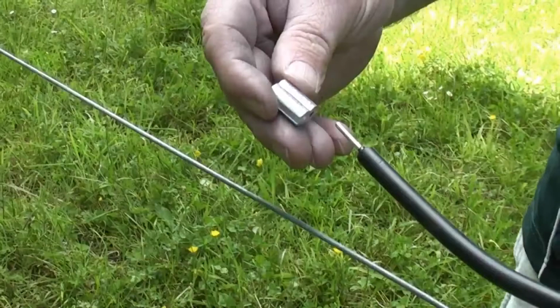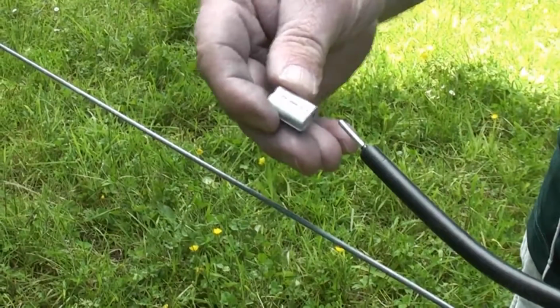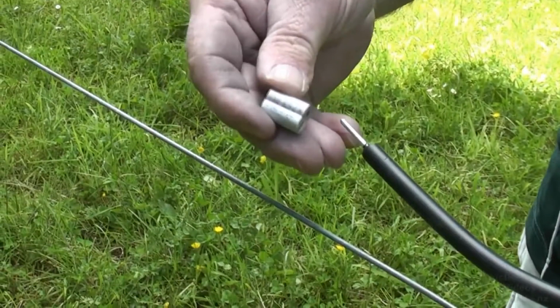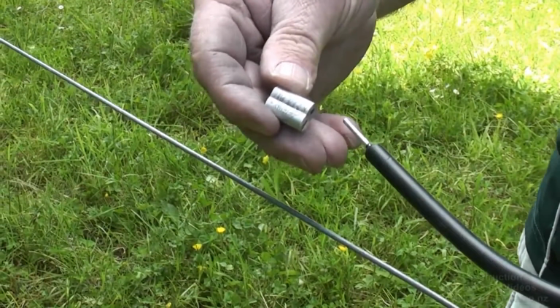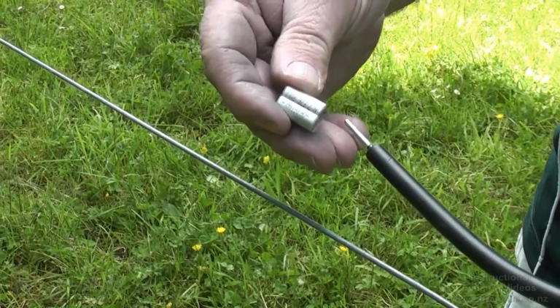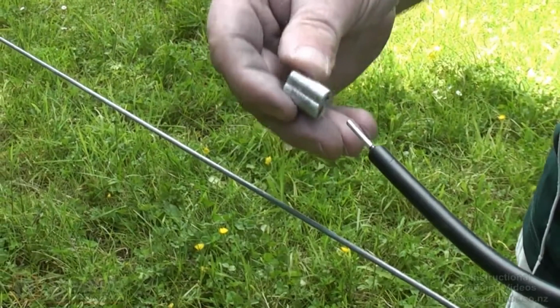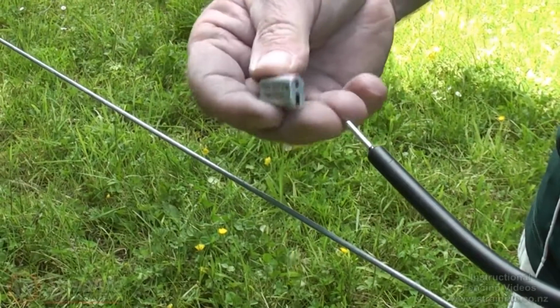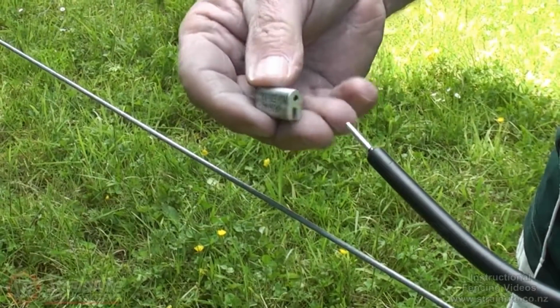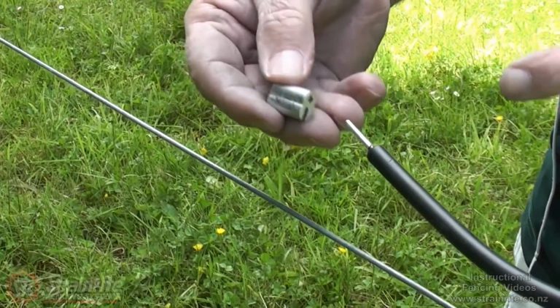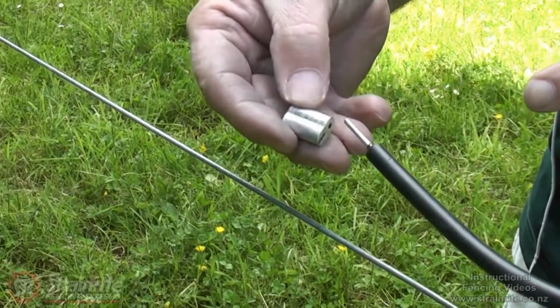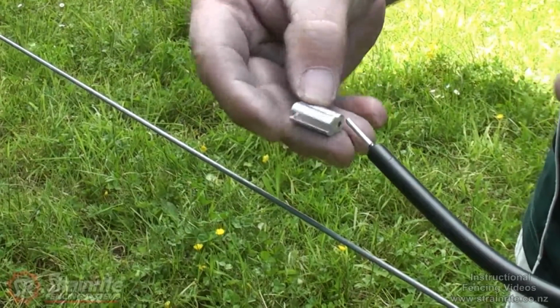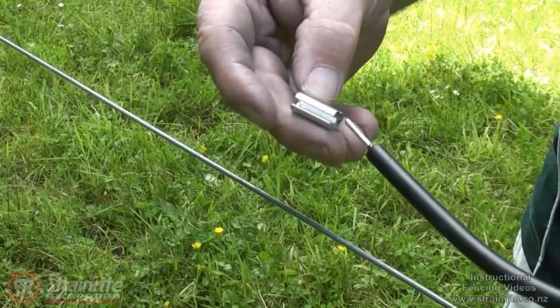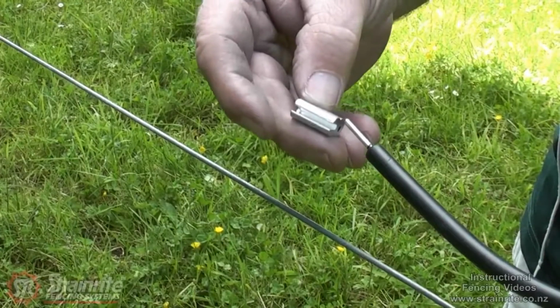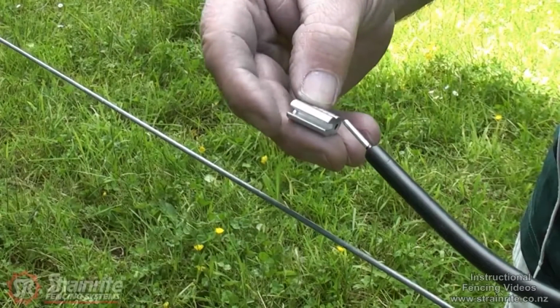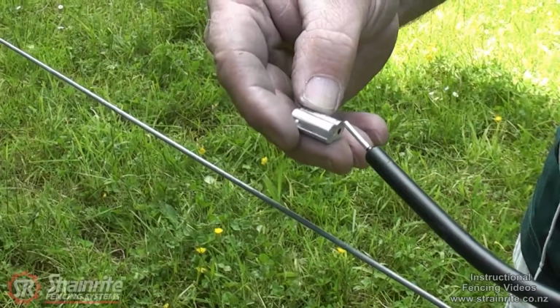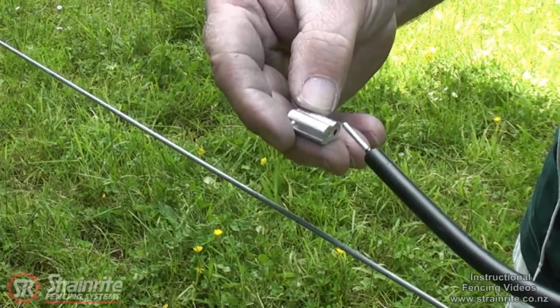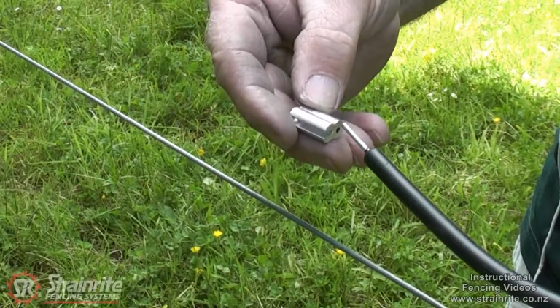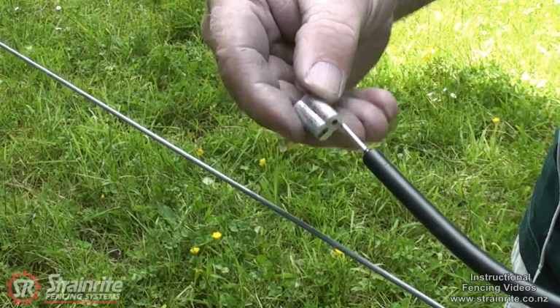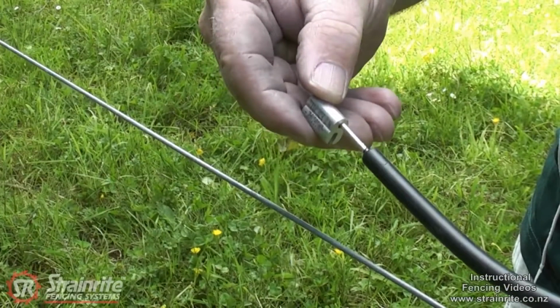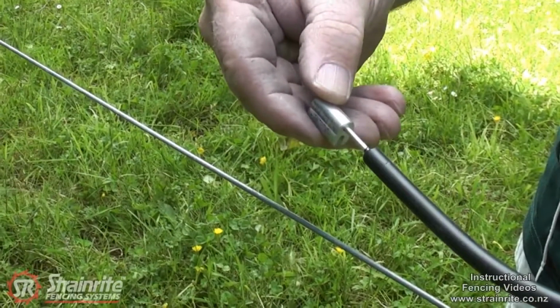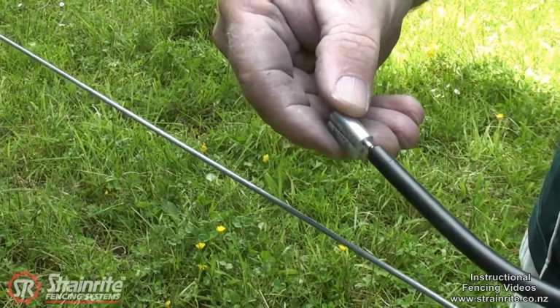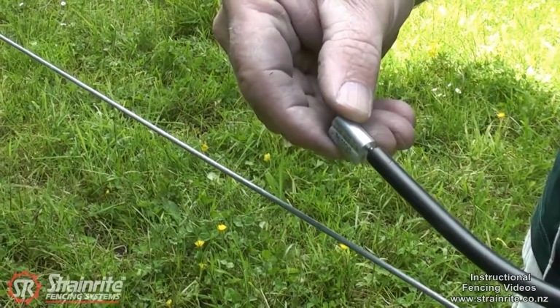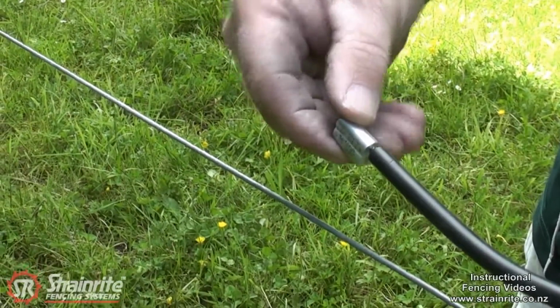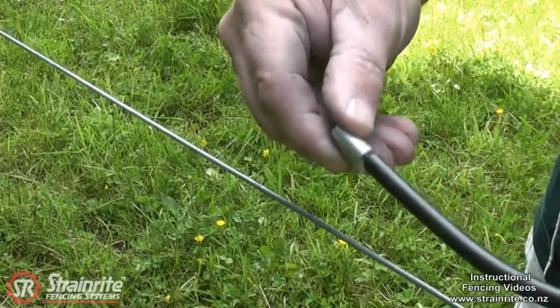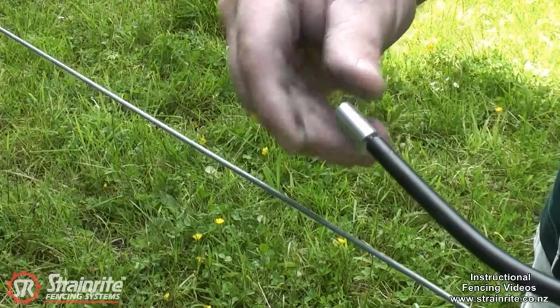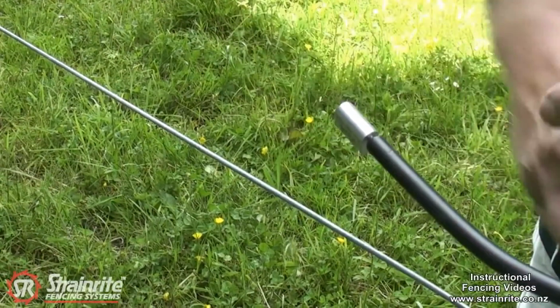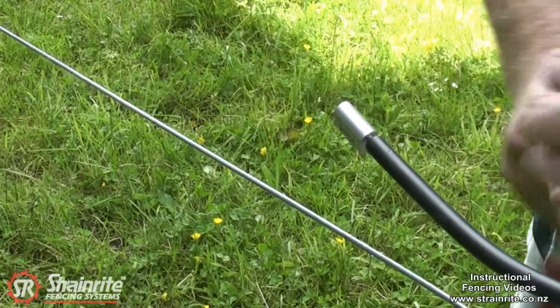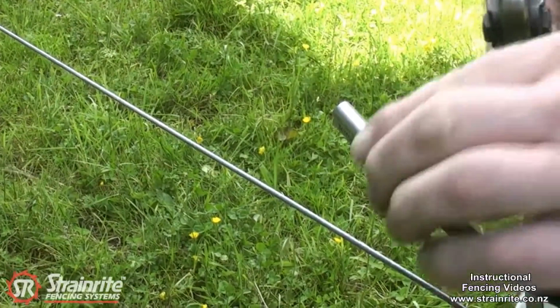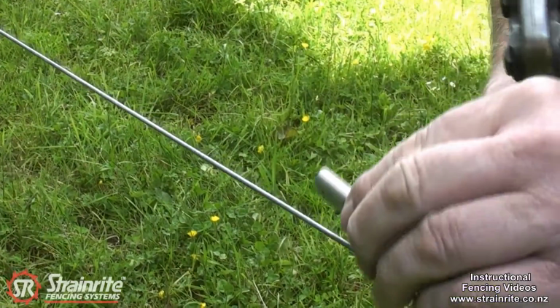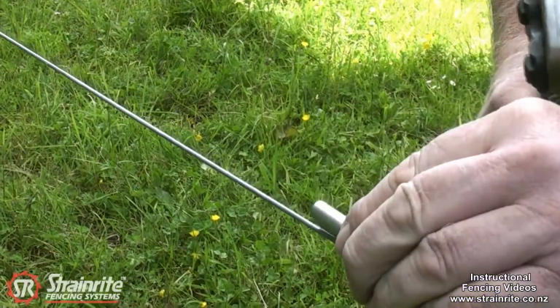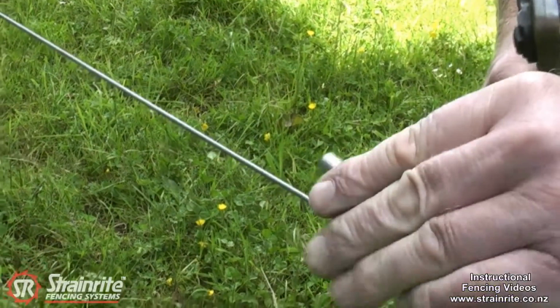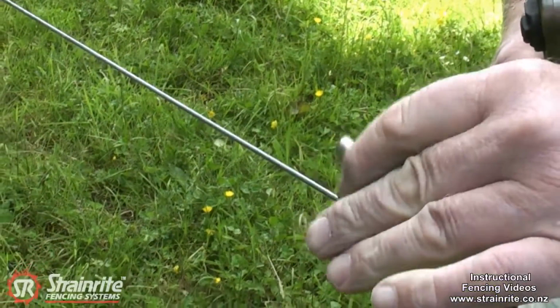The electric crimp is designed so you can just slide it onto the undergate cable. It's got a slot underneath just to slot on to the hot wire on the electric fence. You slide that on the undergate cable and put the slot on the hot wire.